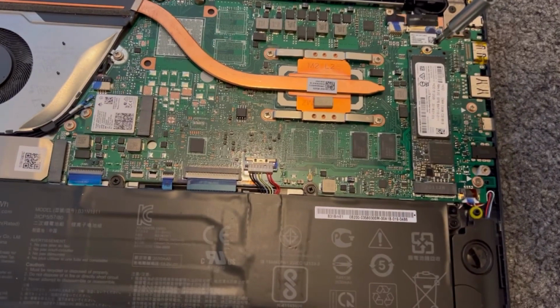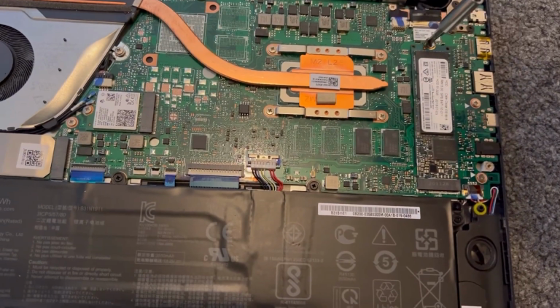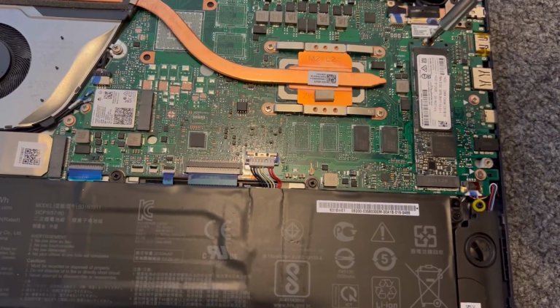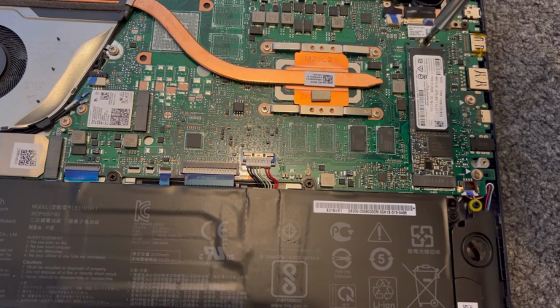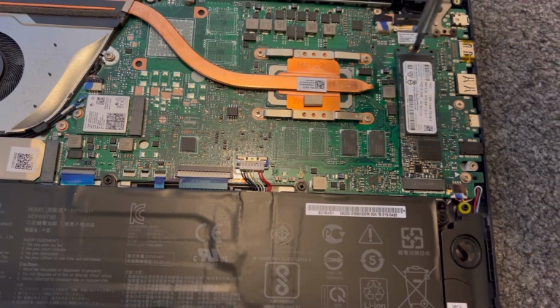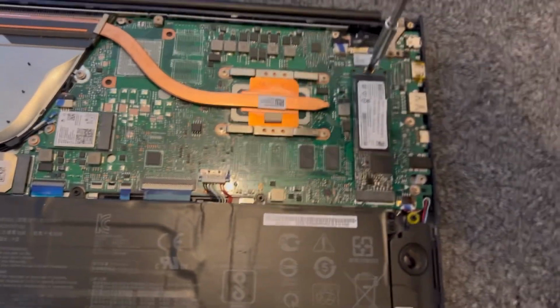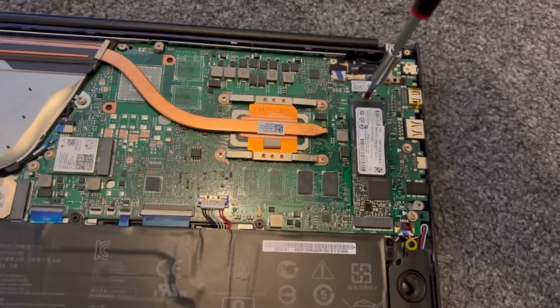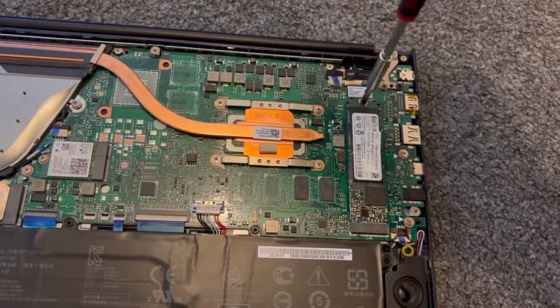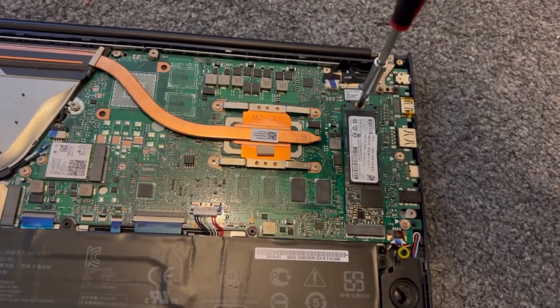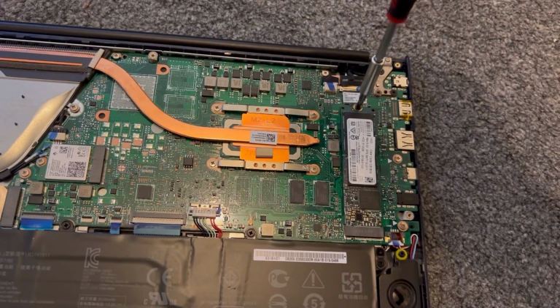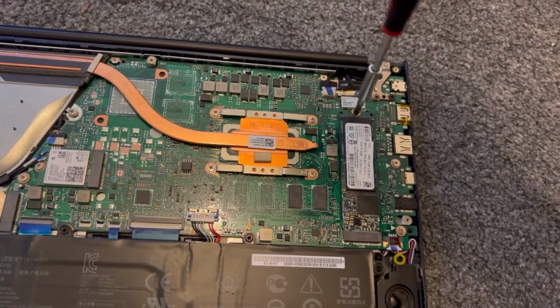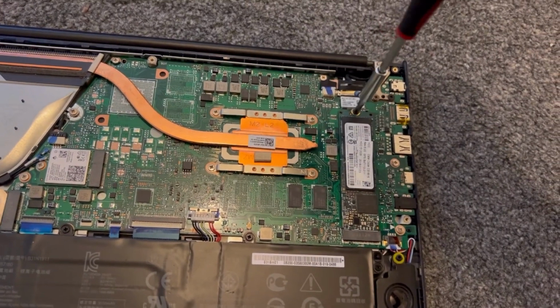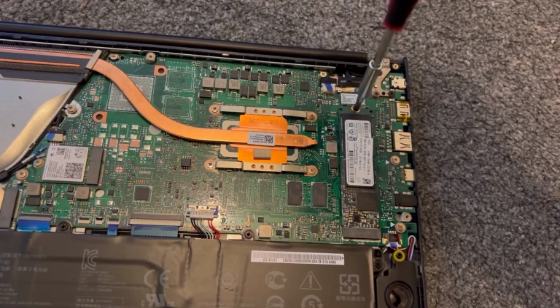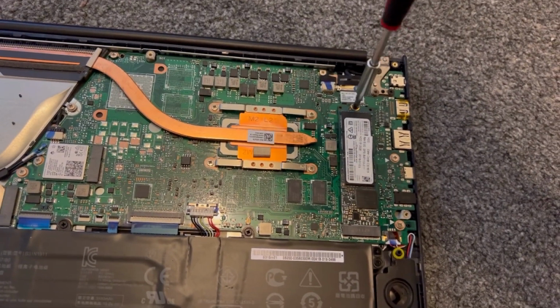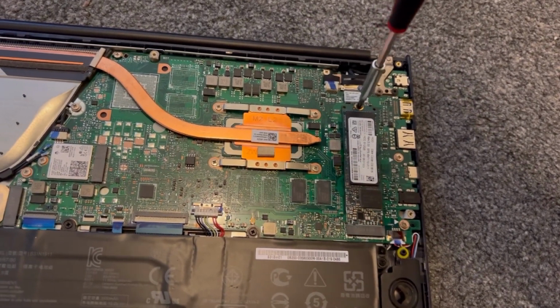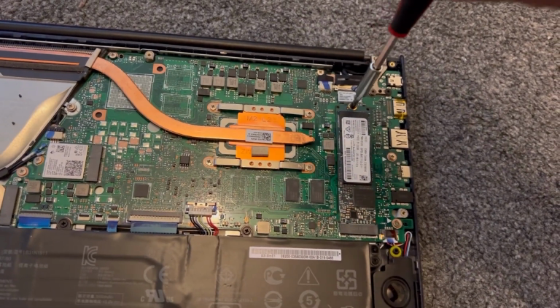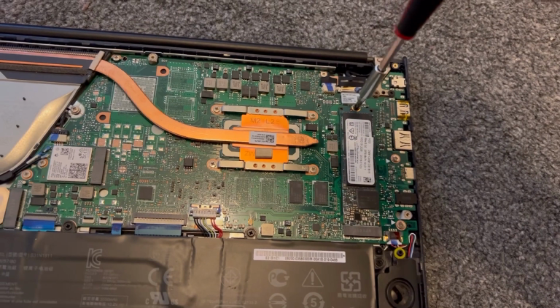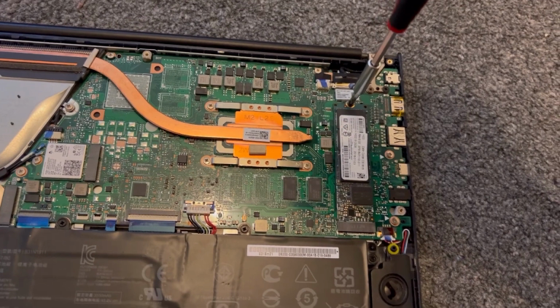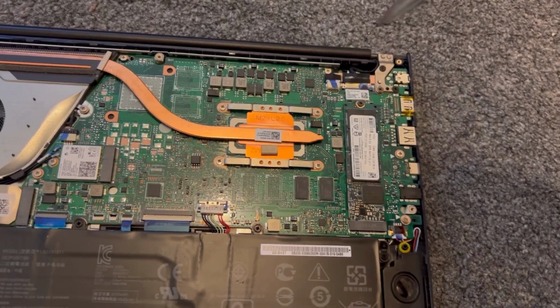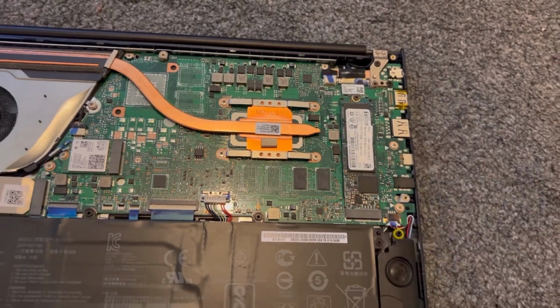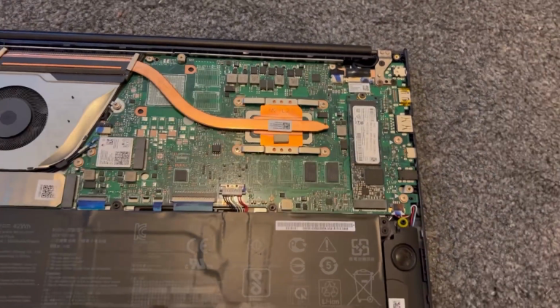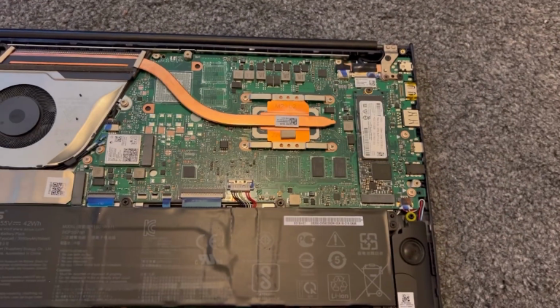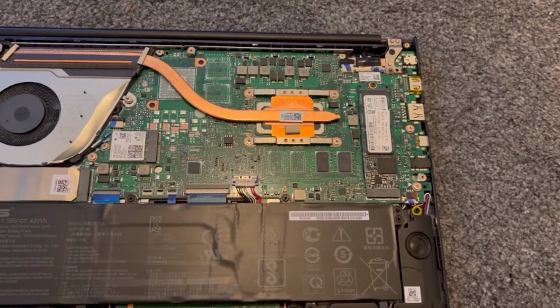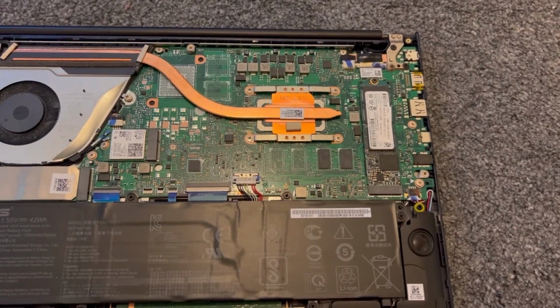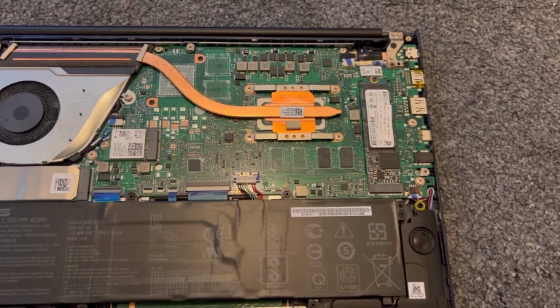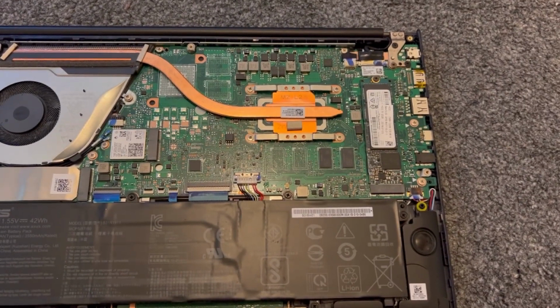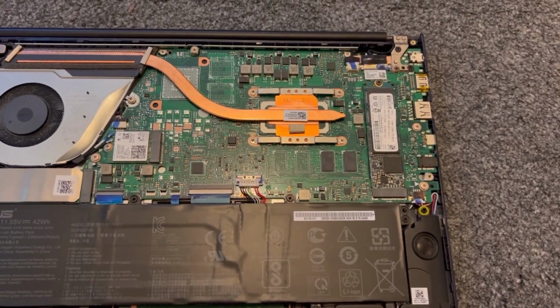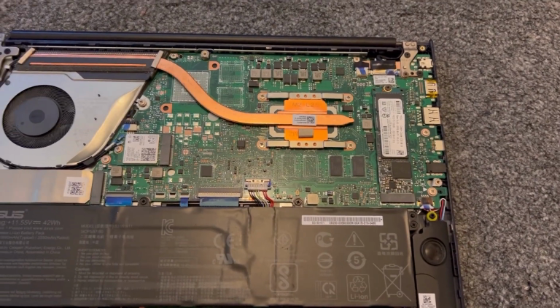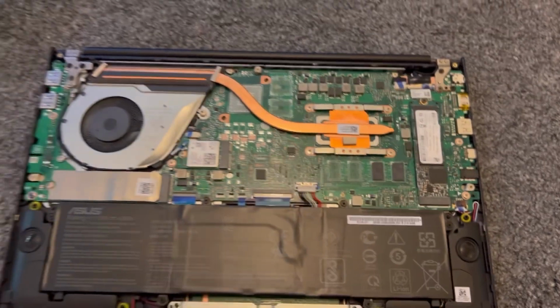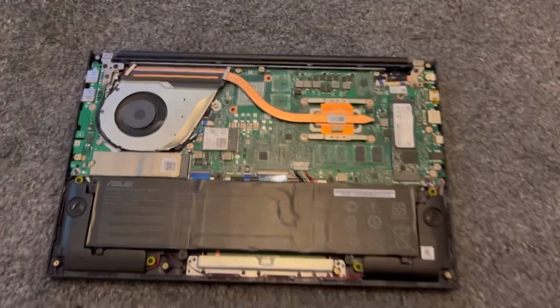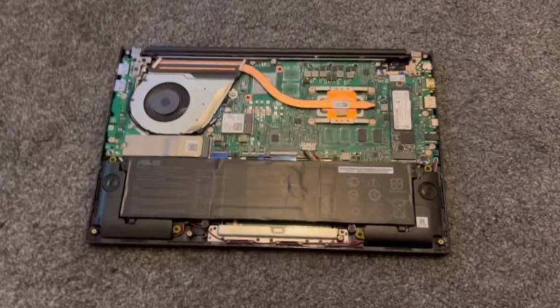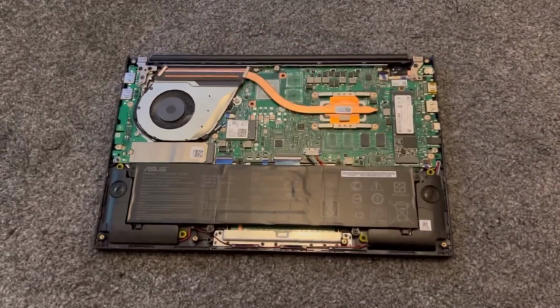One screw inside there. It didn't come with a screw, so I managed to locate one. So that's the M.2 SSD done.